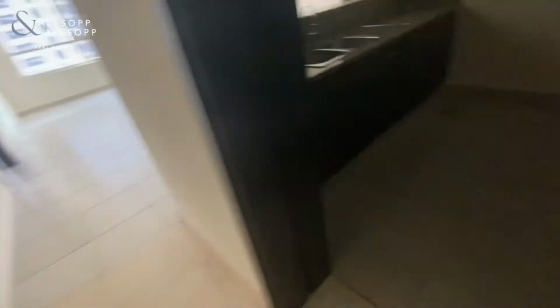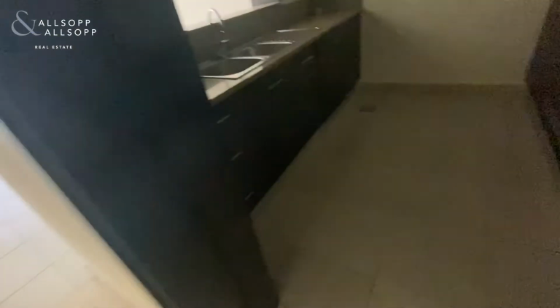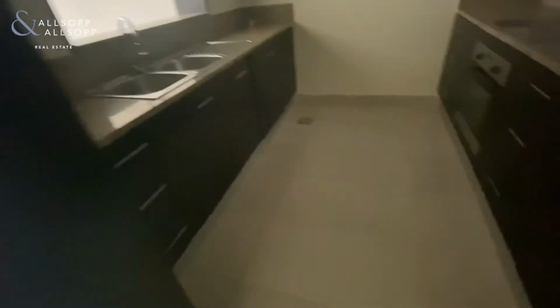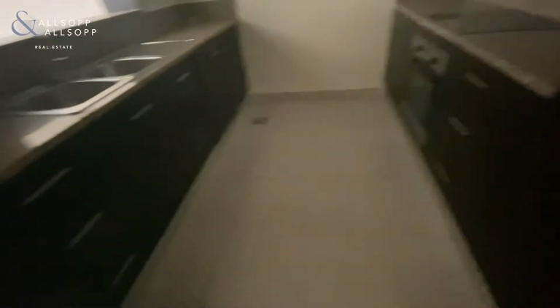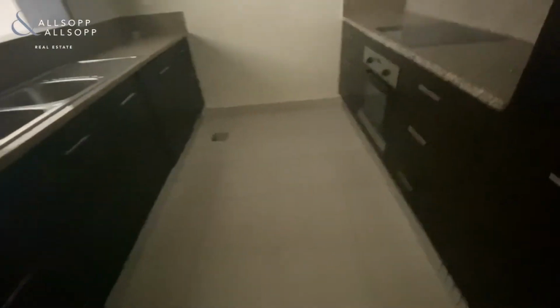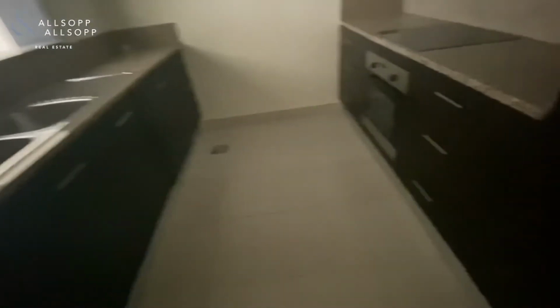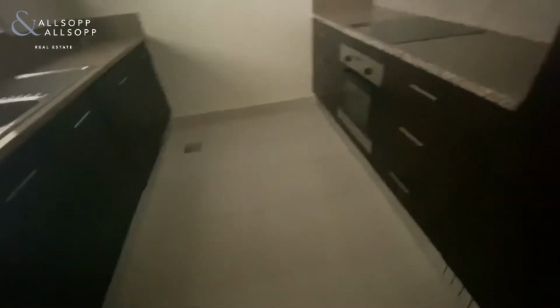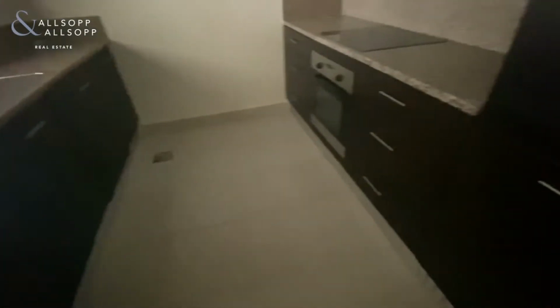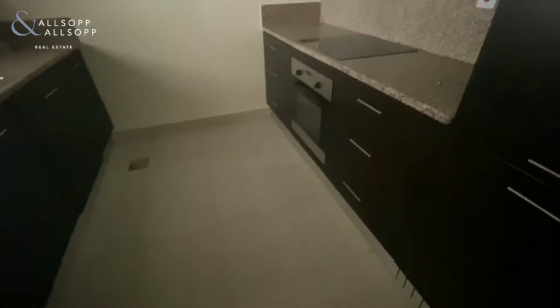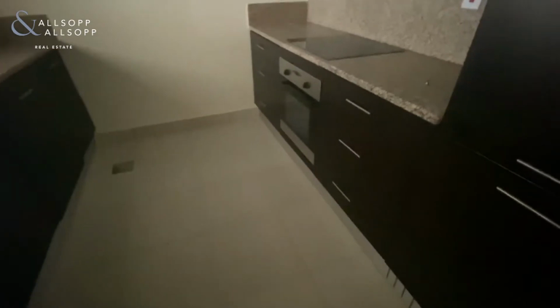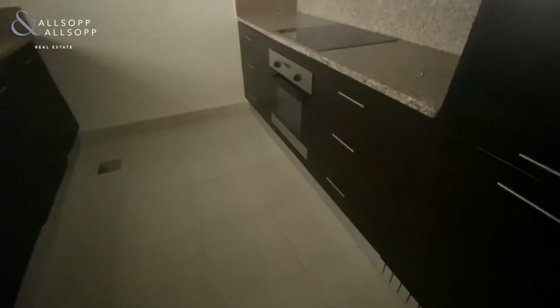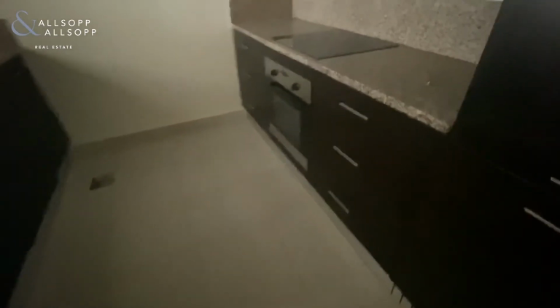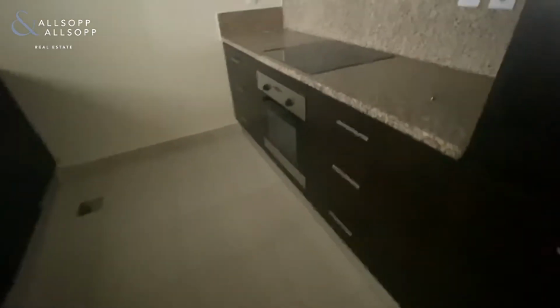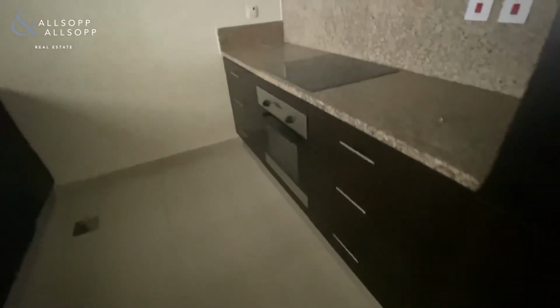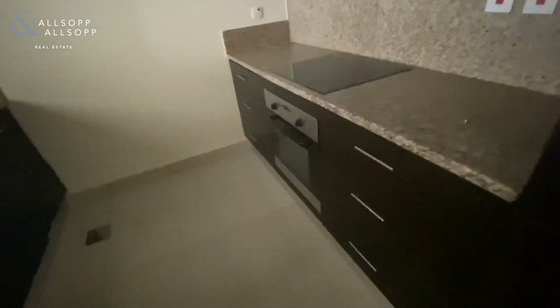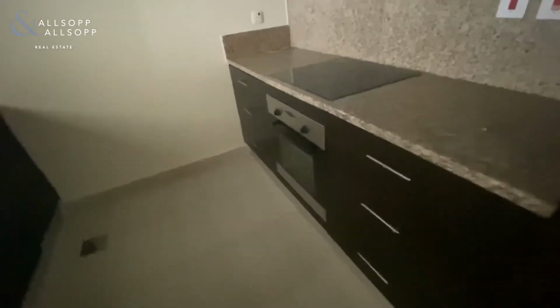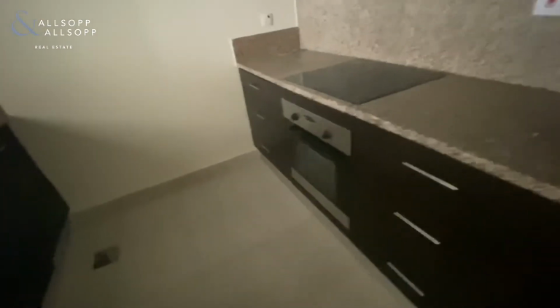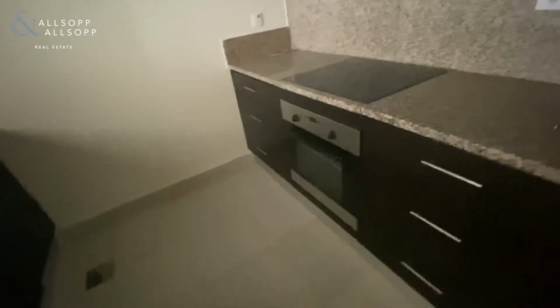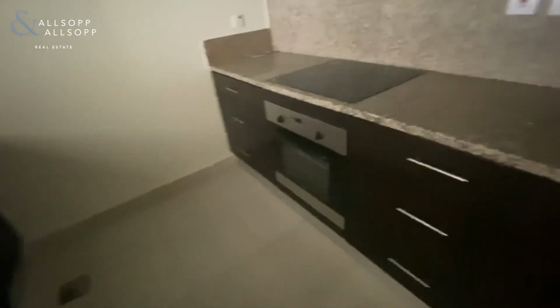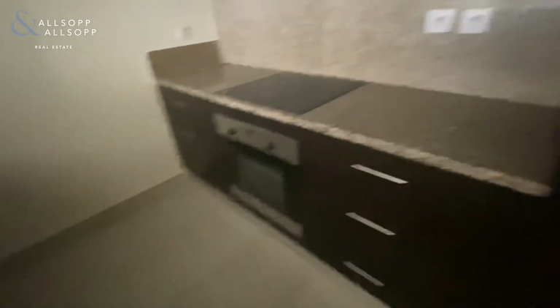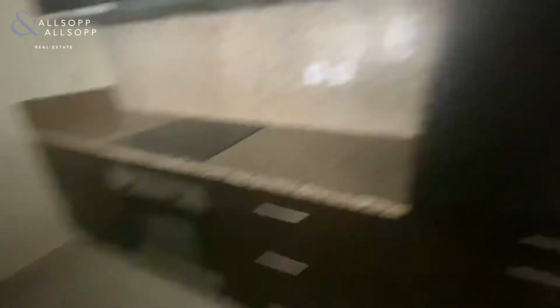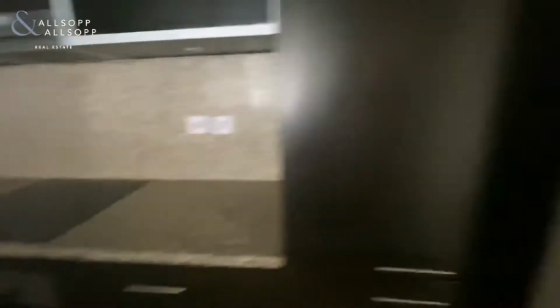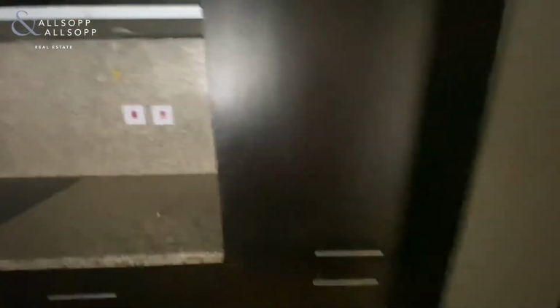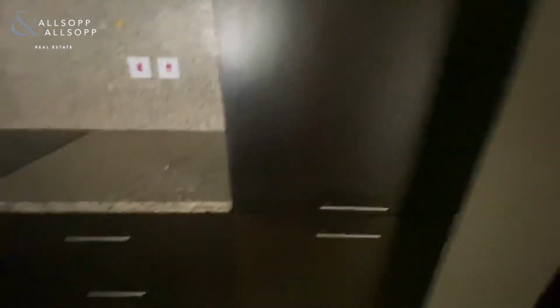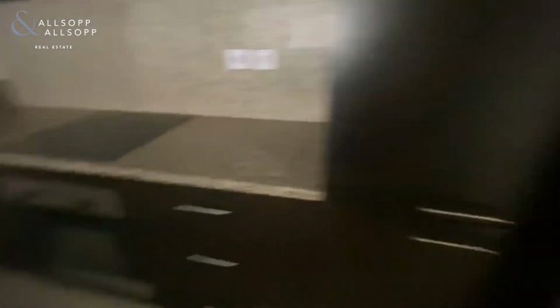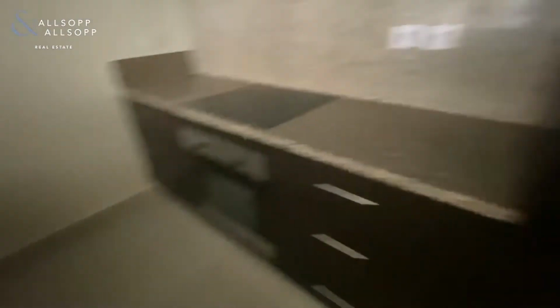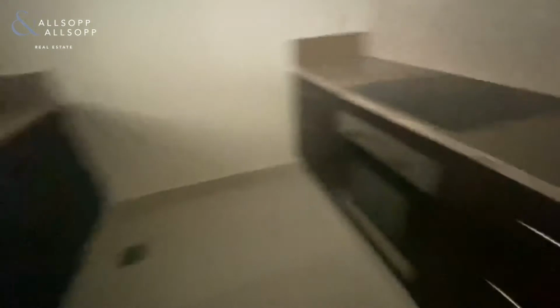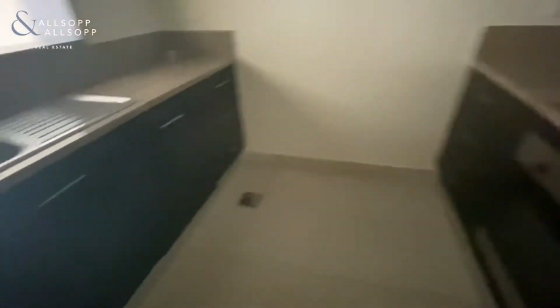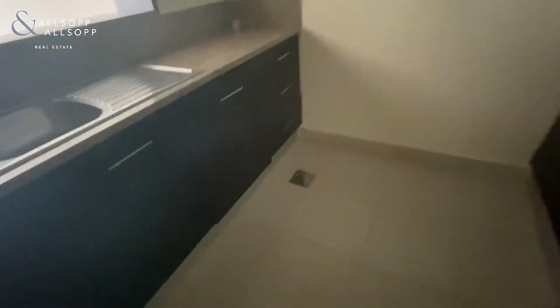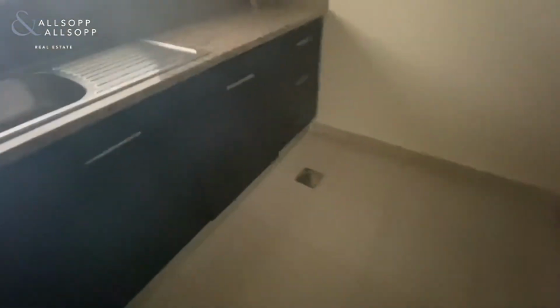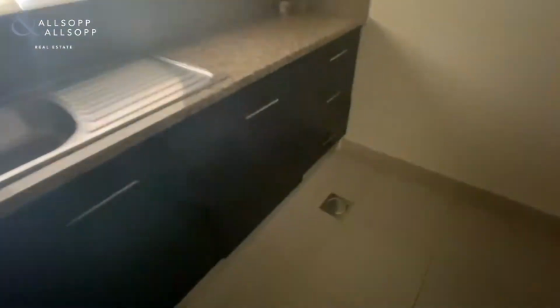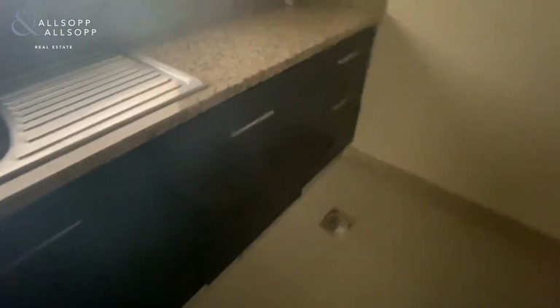To the right again you've got your kitchen with integrated appliances, which include your oven, hob, fridge freezer, and also a dishwasher.